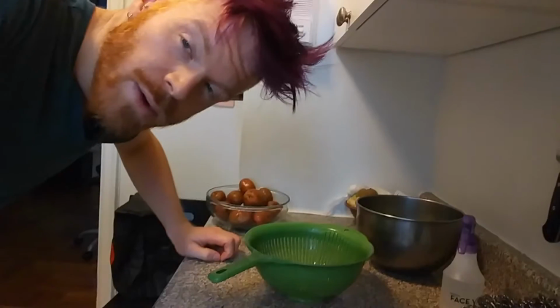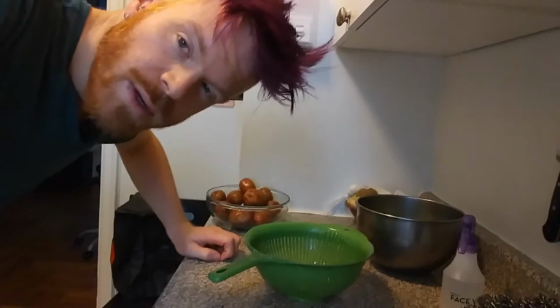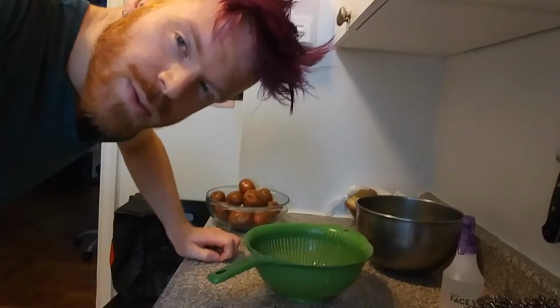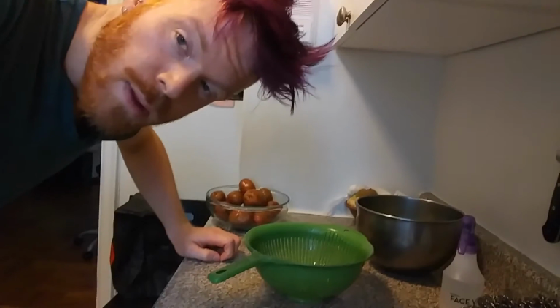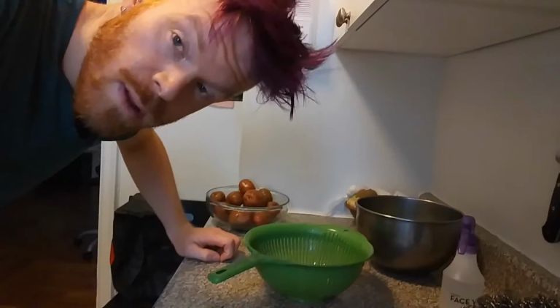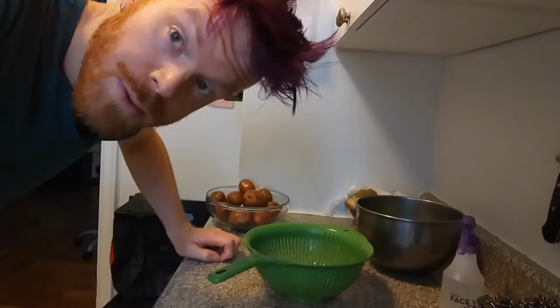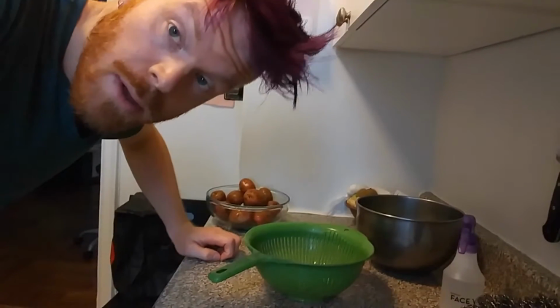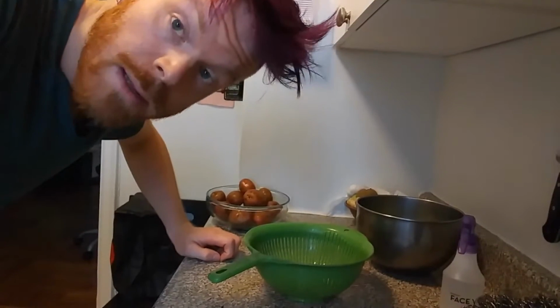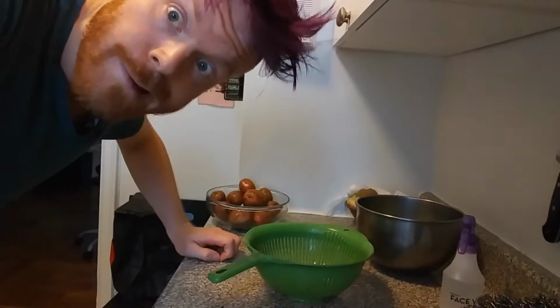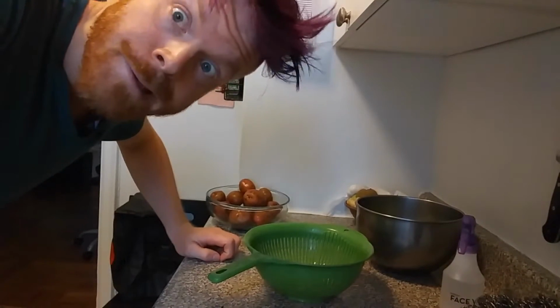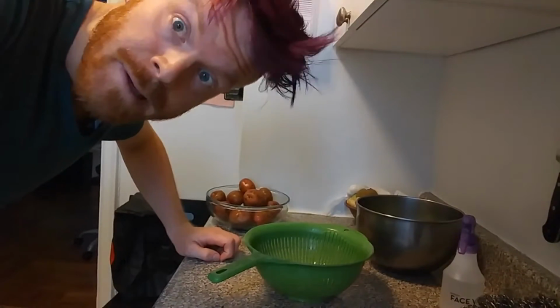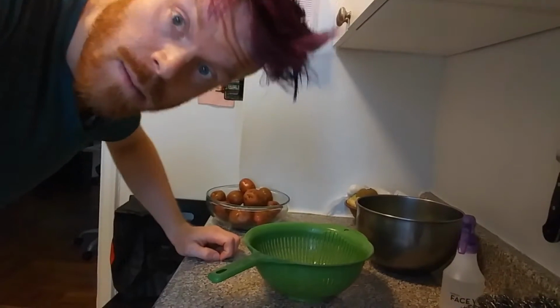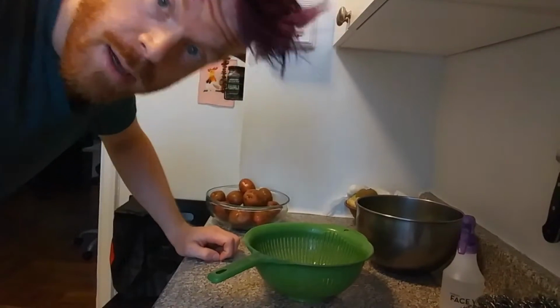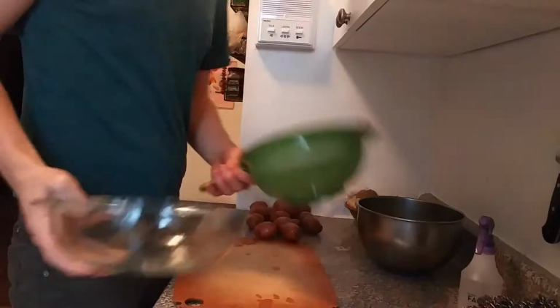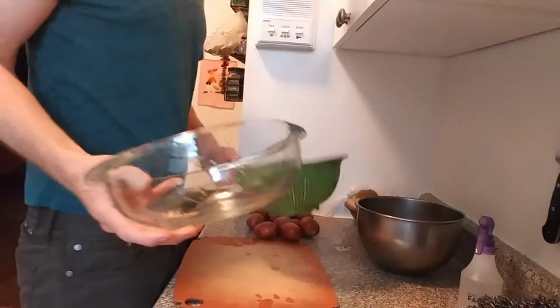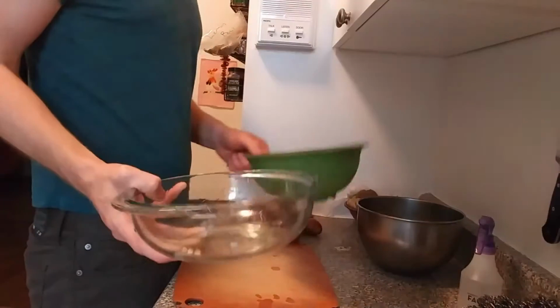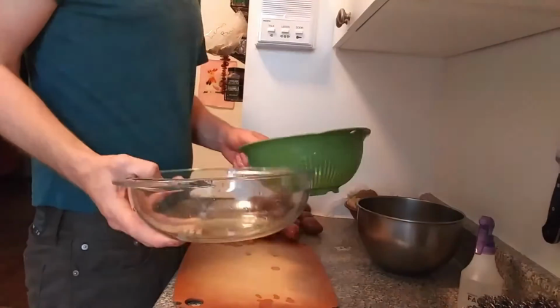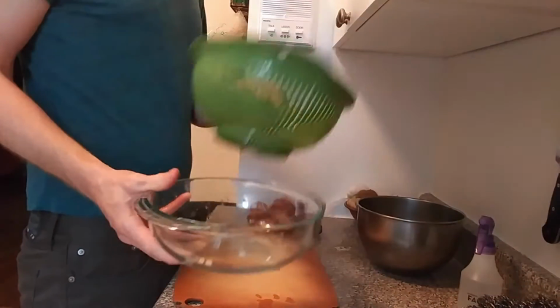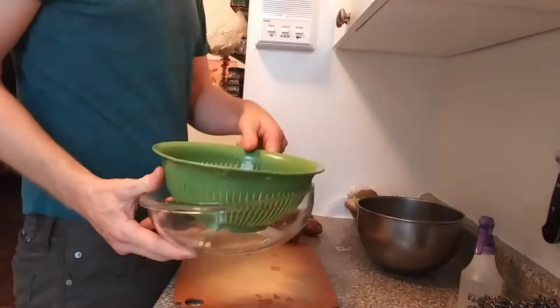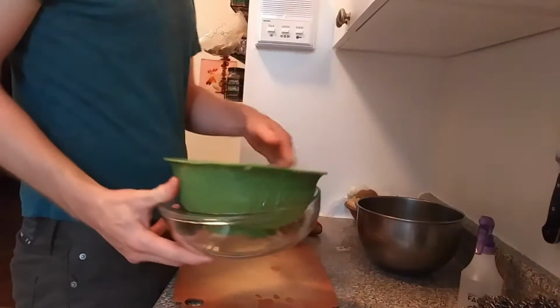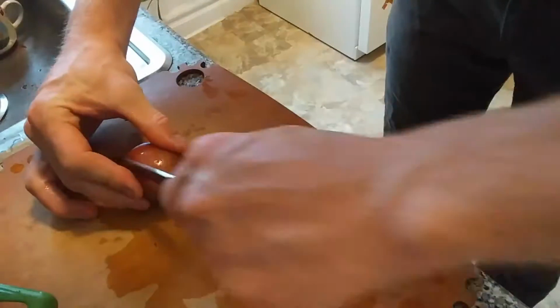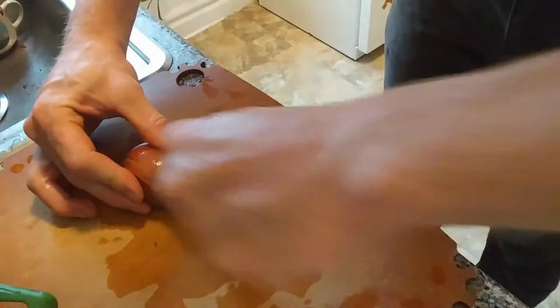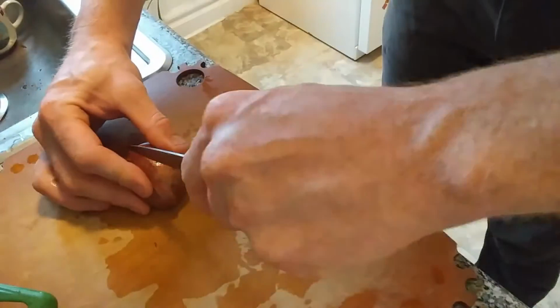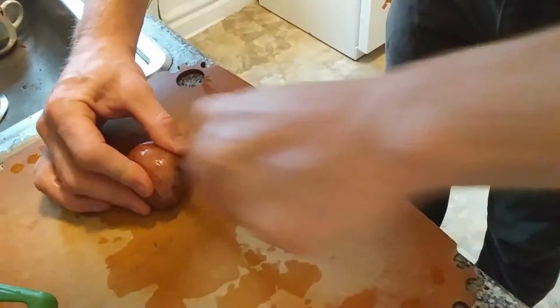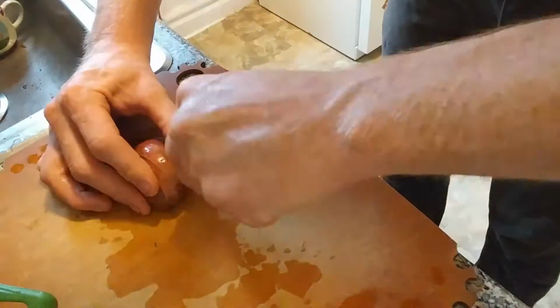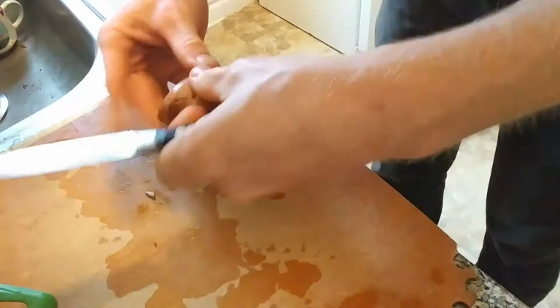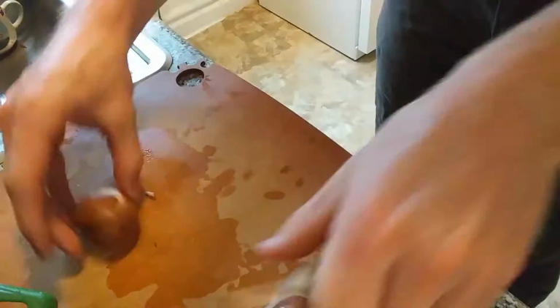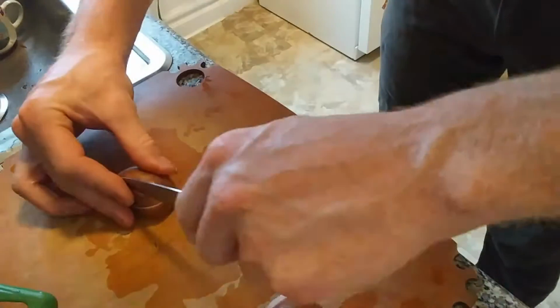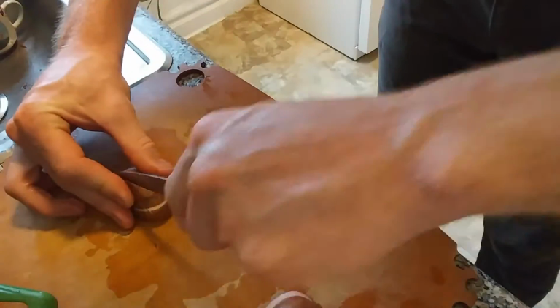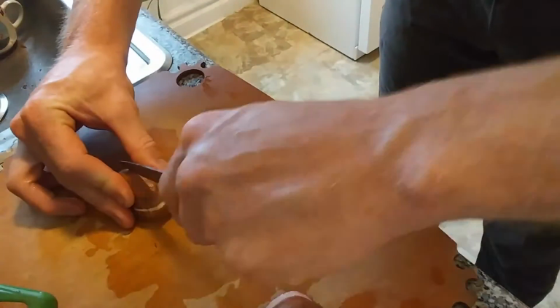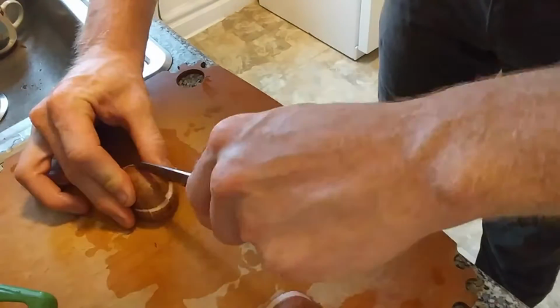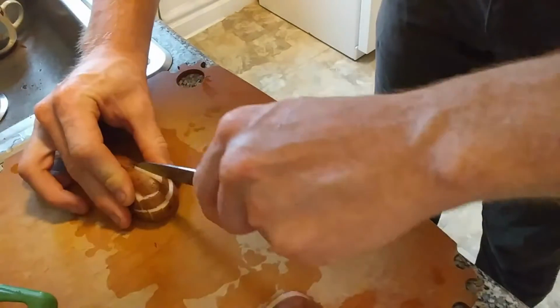We're going to try and do this with a little less oil and a little less sticking to the pan. So take a colander, put it in a bowl. Now we're cutting these real thin, like we do.